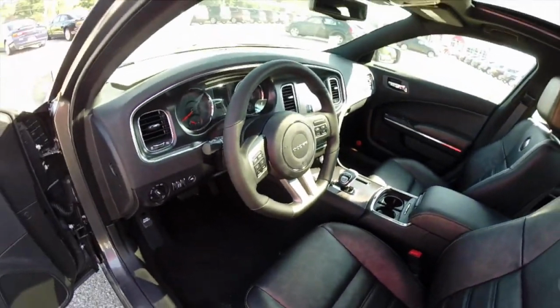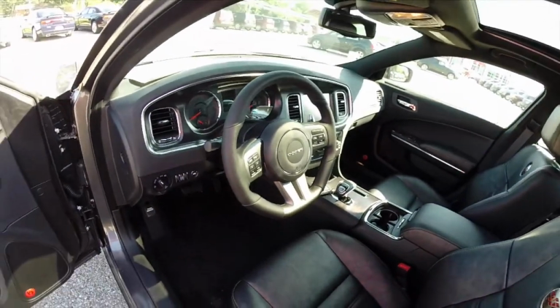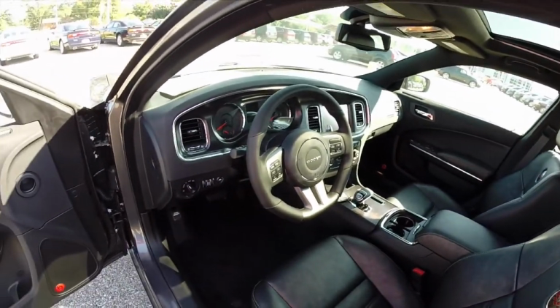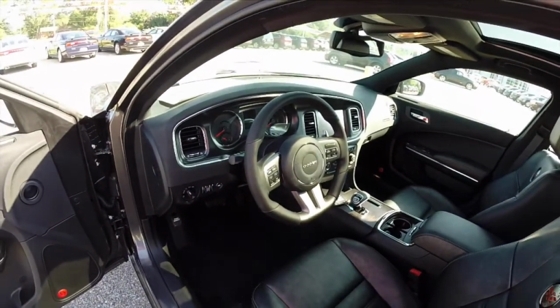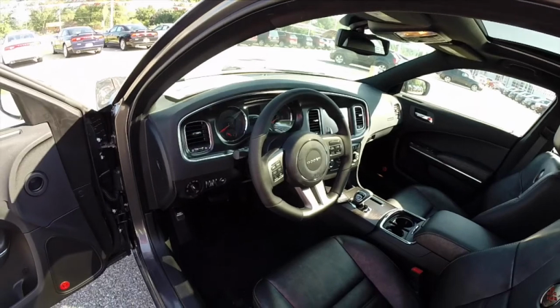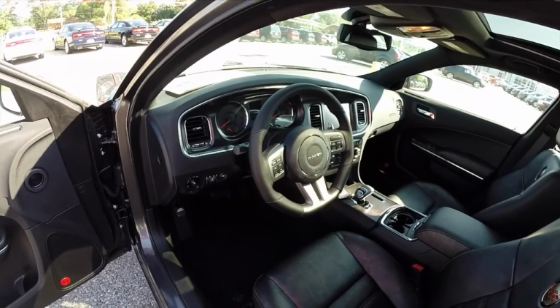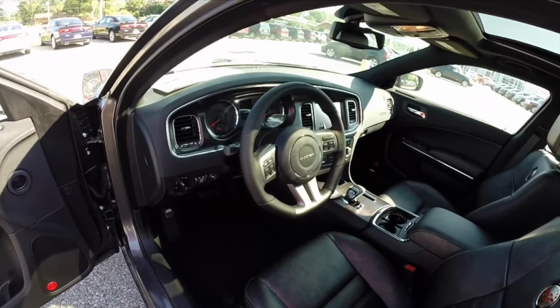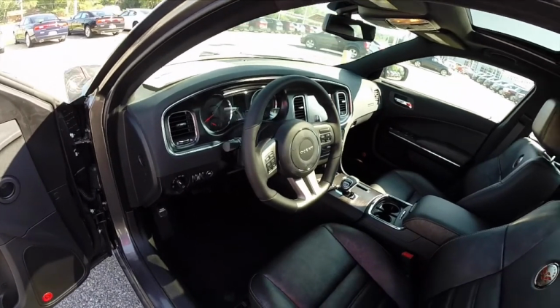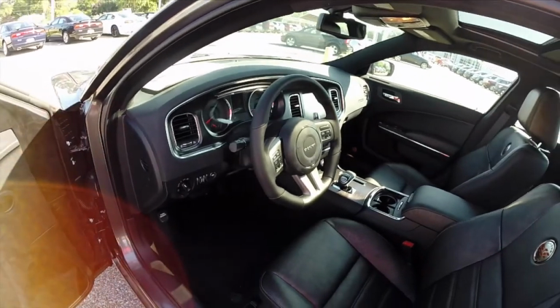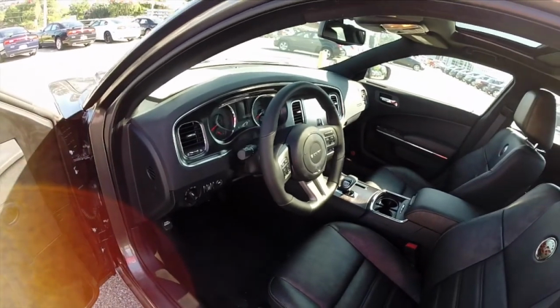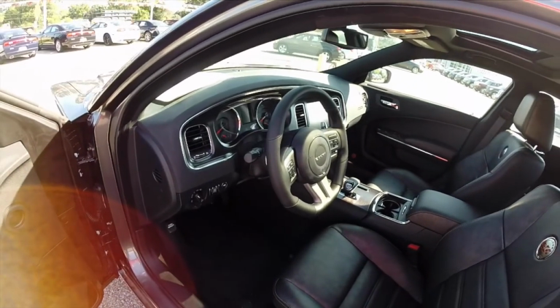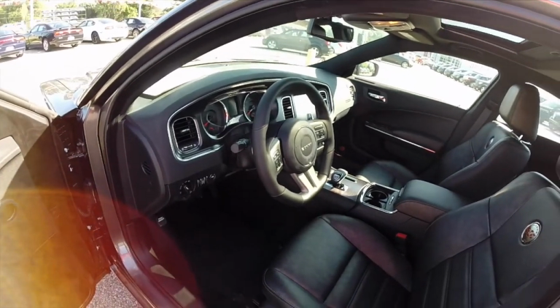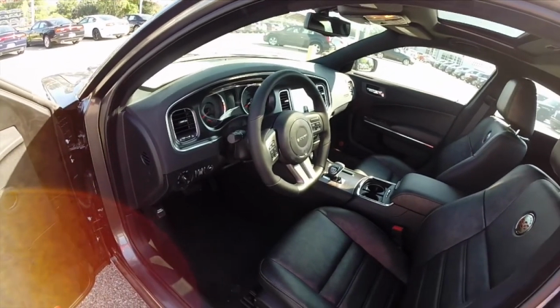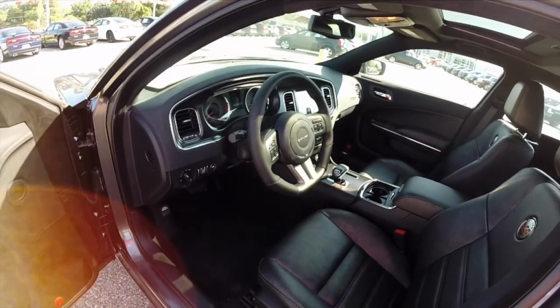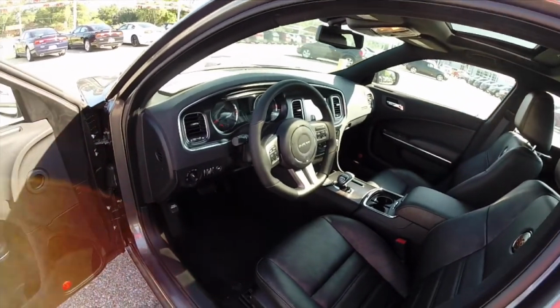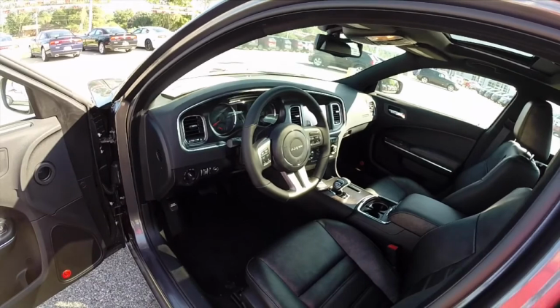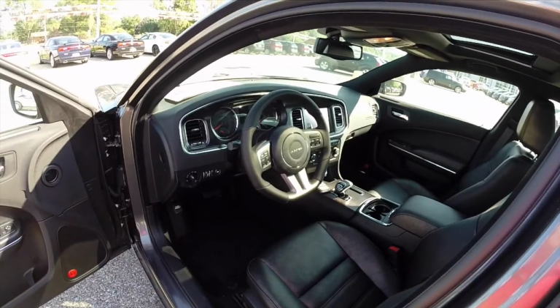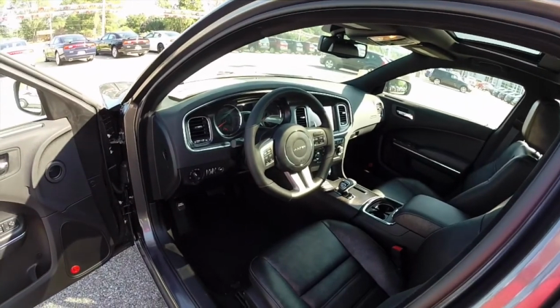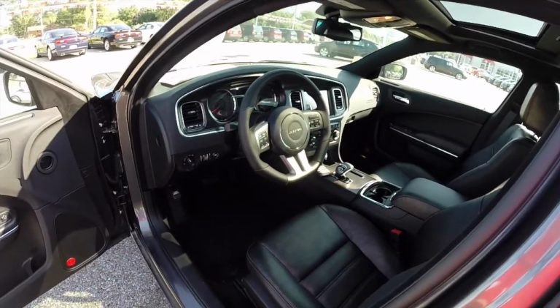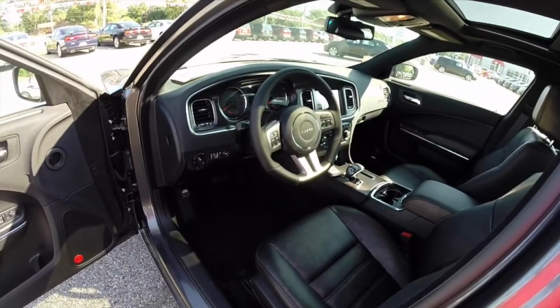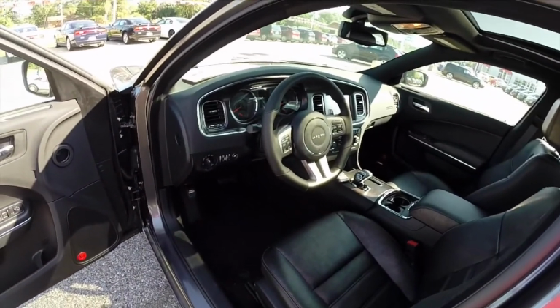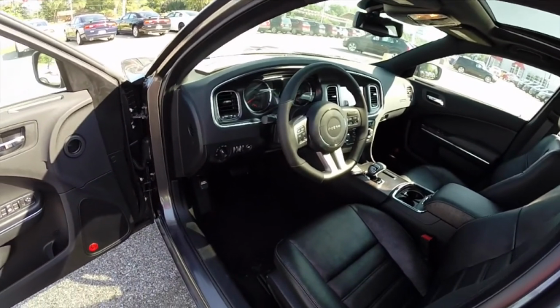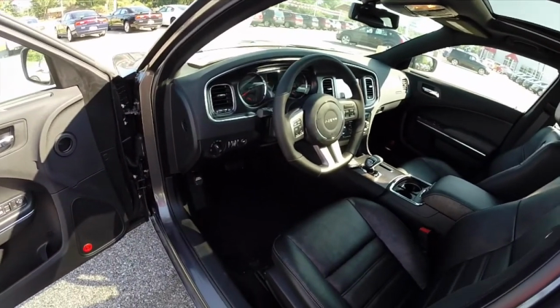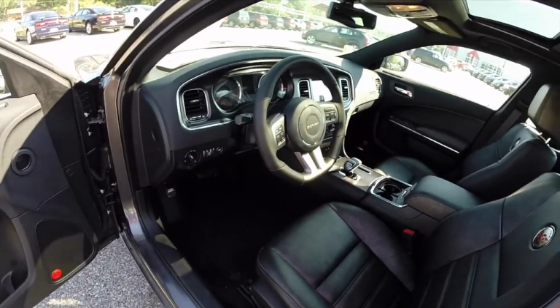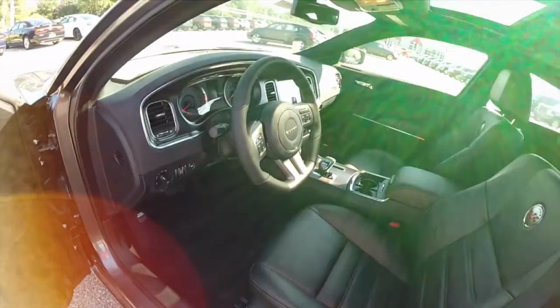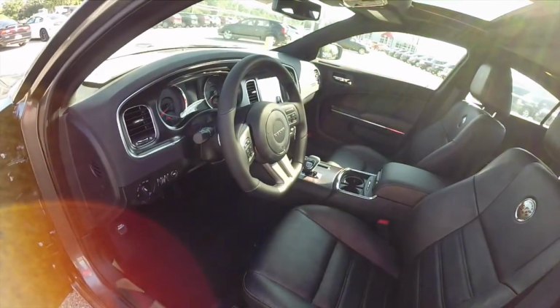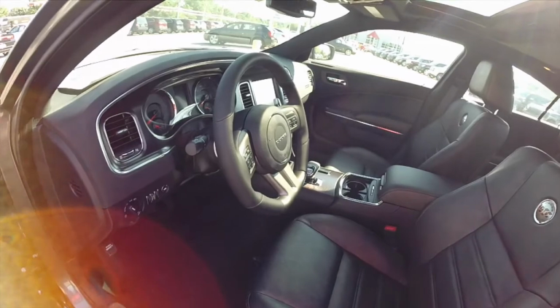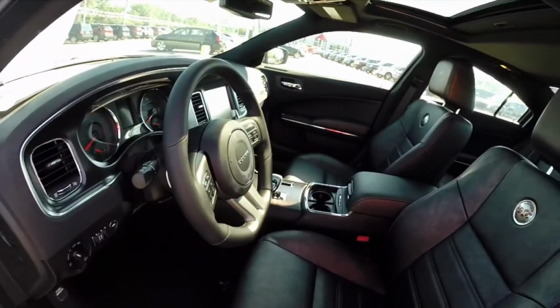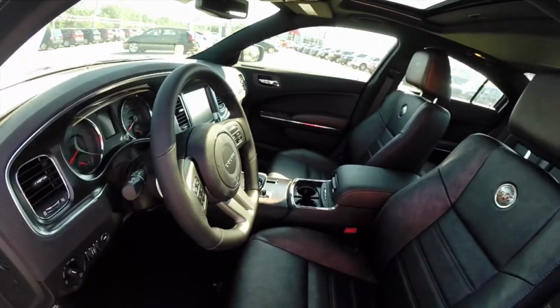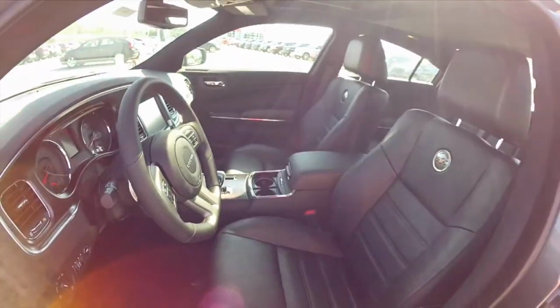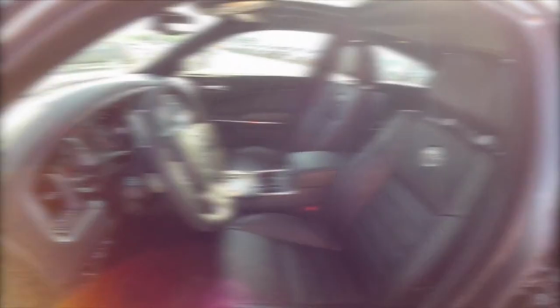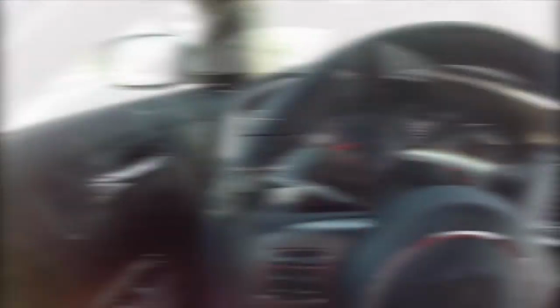The 100th Anniversary package also includes the heated steering wheel, heated front and back seats, premium Berber floor mats, and navigation with a backup camera.